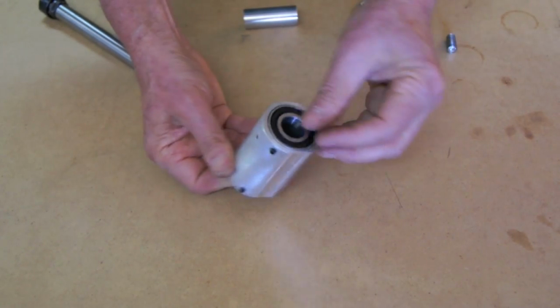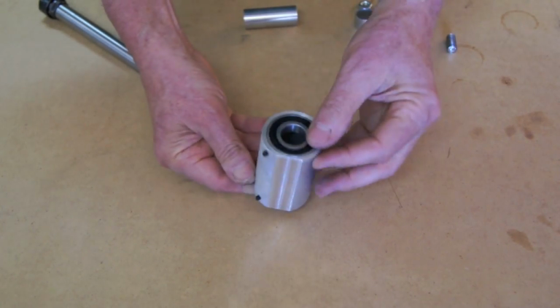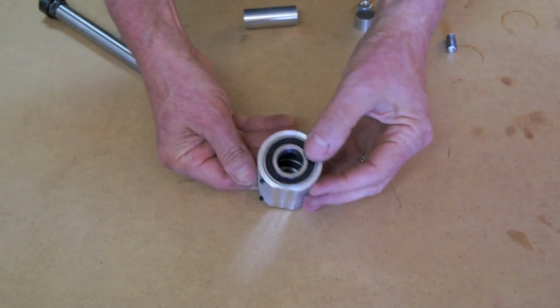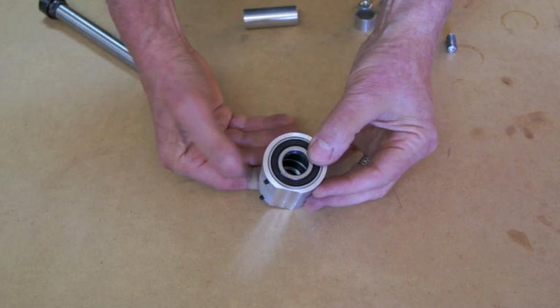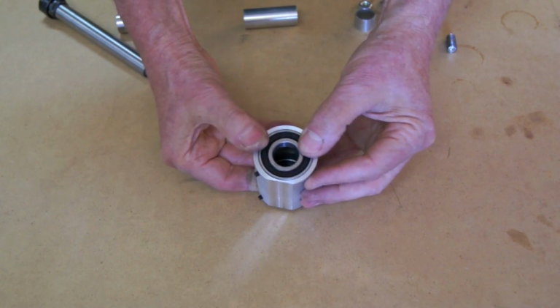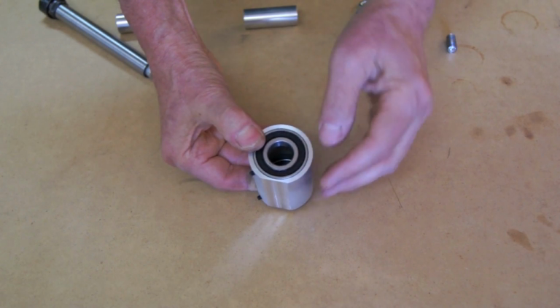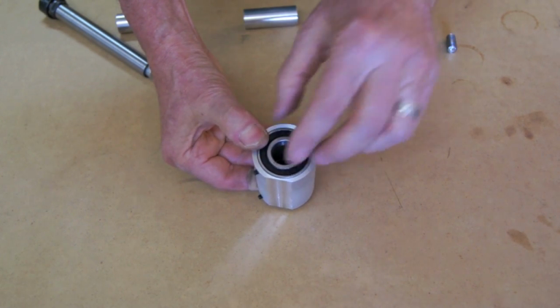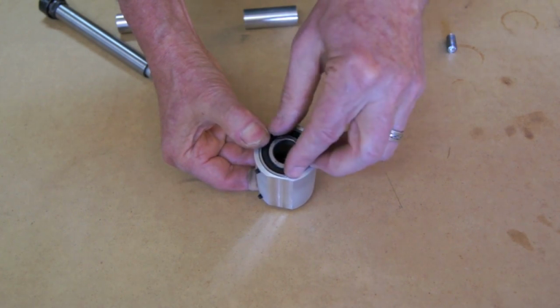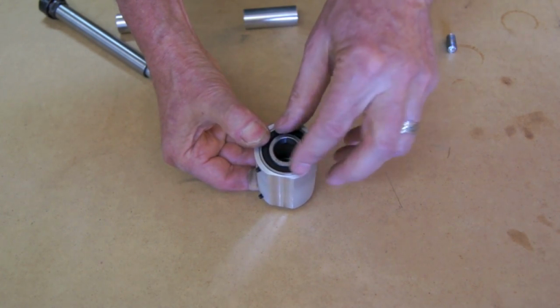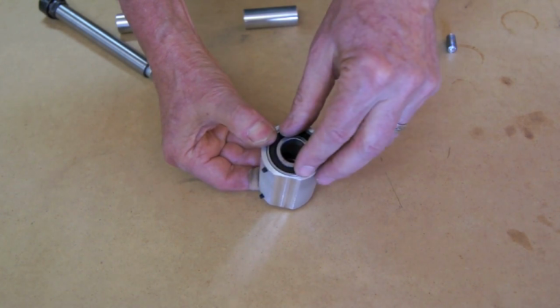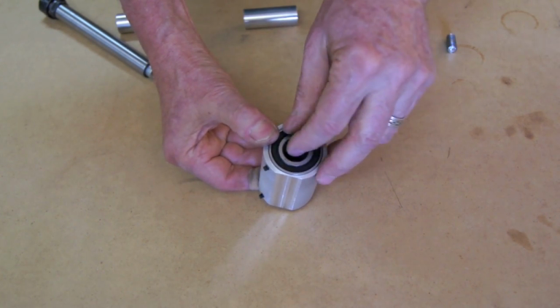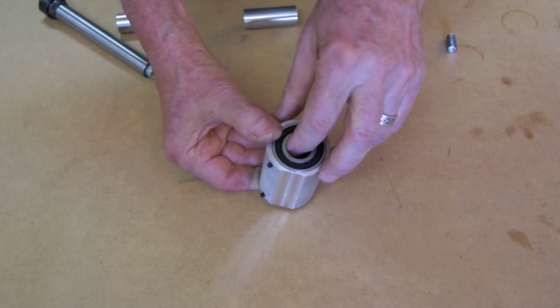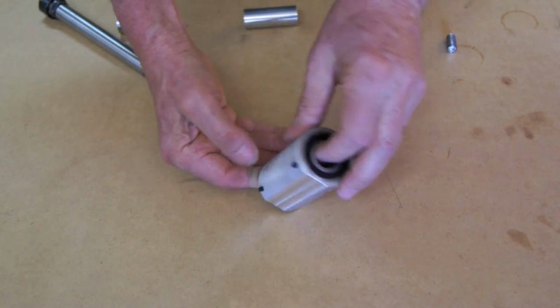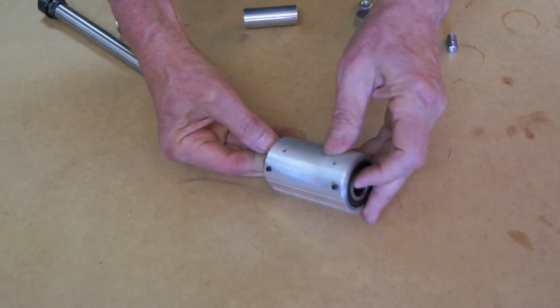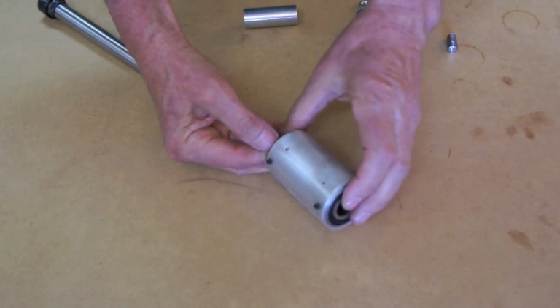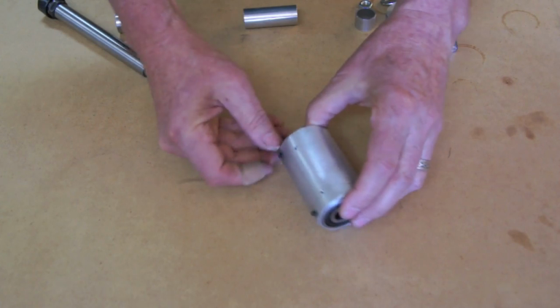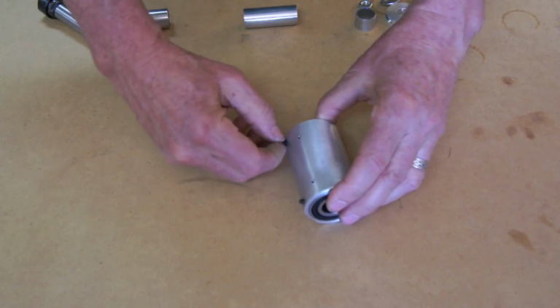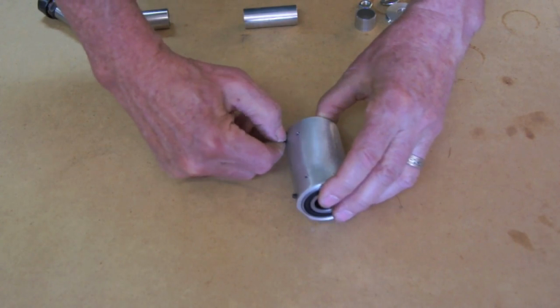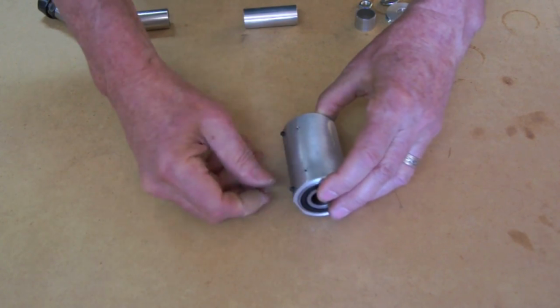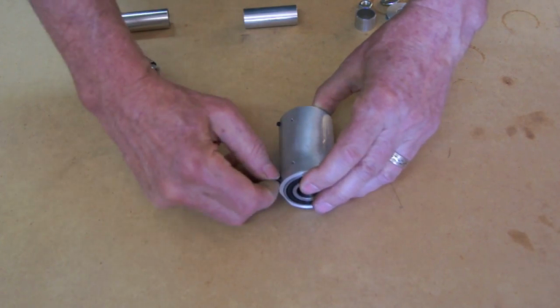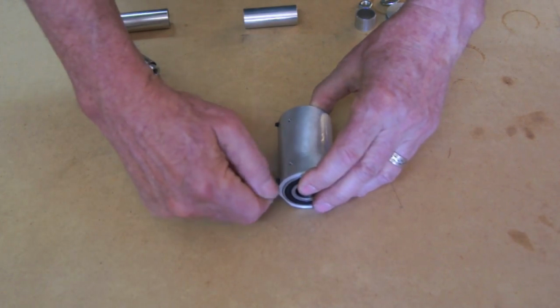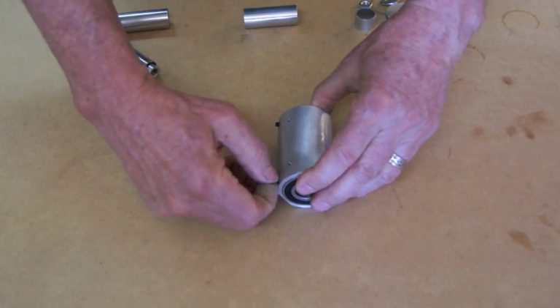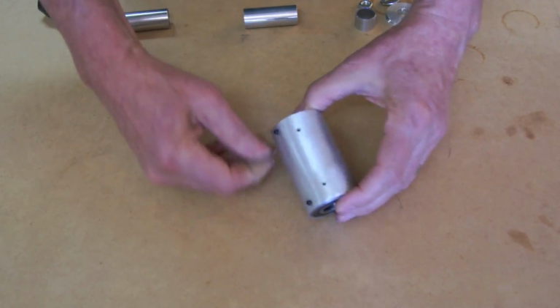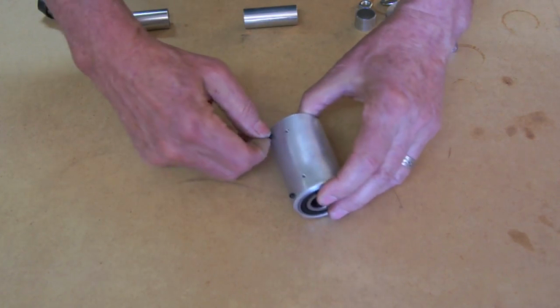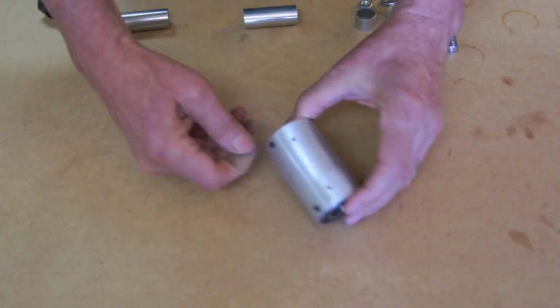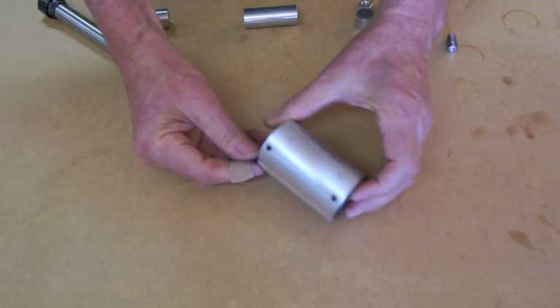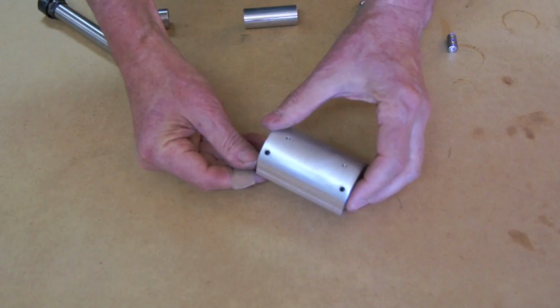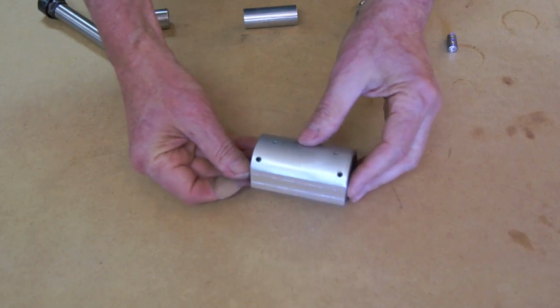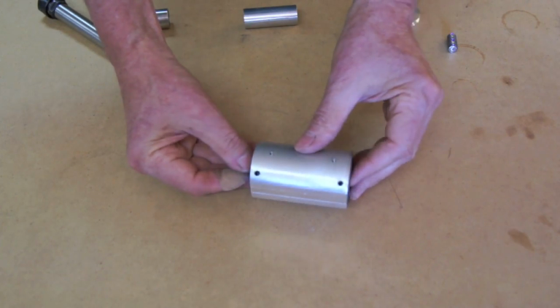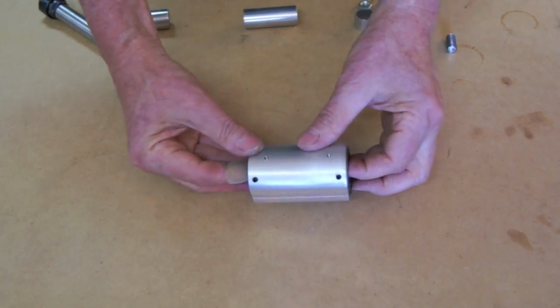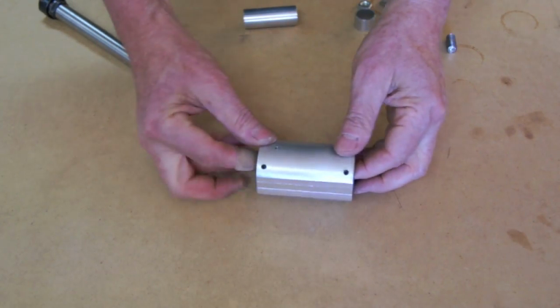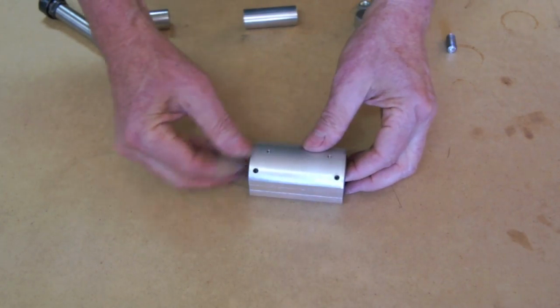Ideally, if you had a milling machine, you'd use a boring head and get that very snug and press-fit it. I cheated — I put some set screws in. It's not really the right way to do it, but I'm not a machinist.